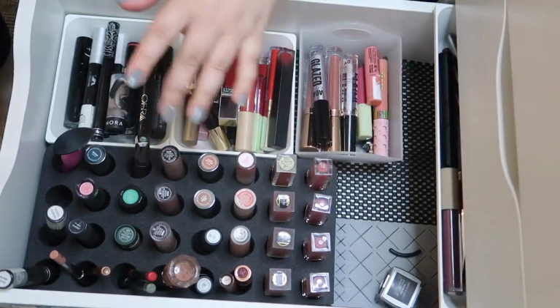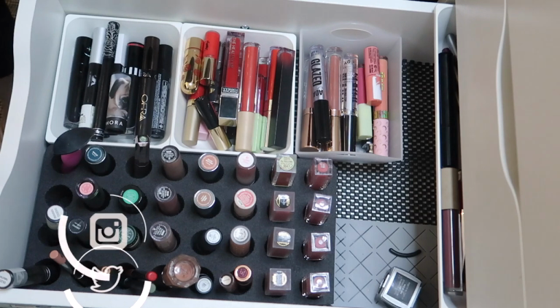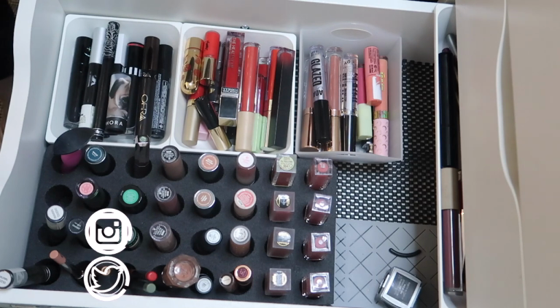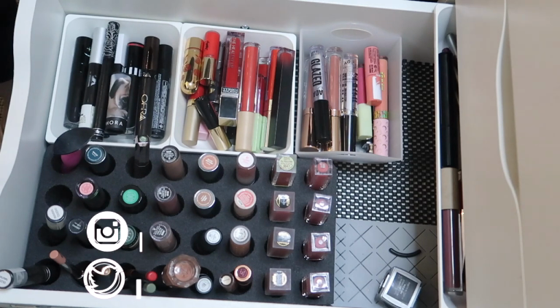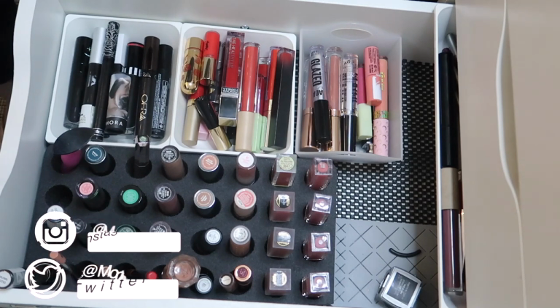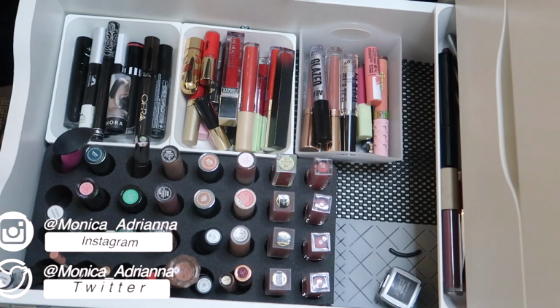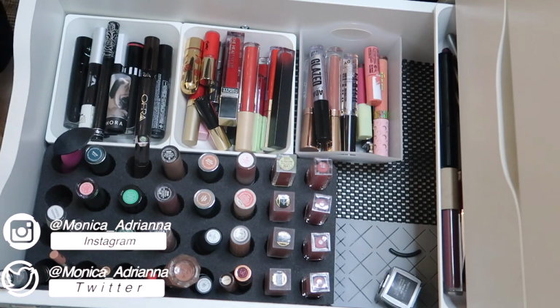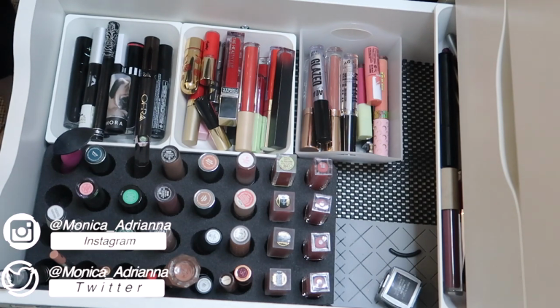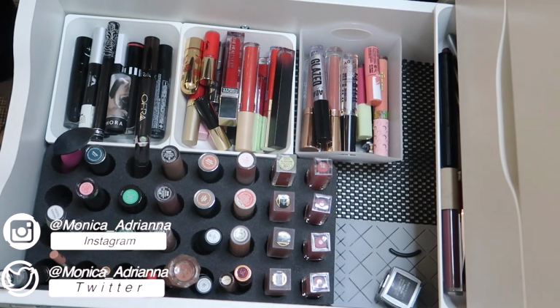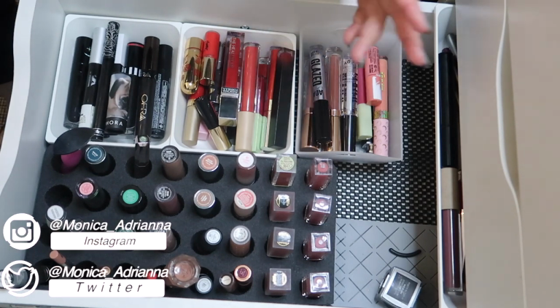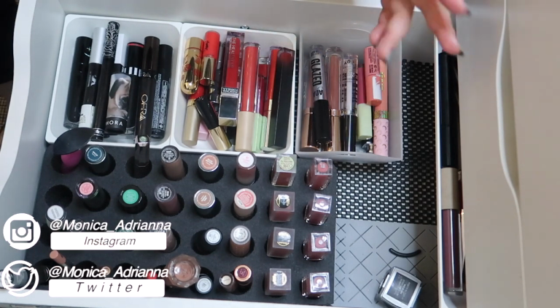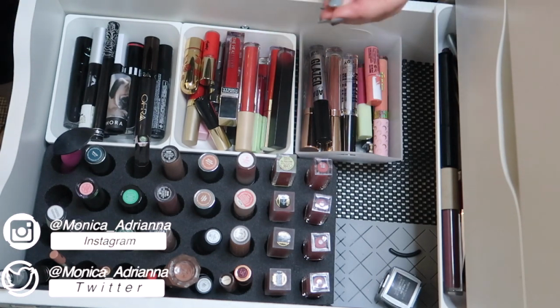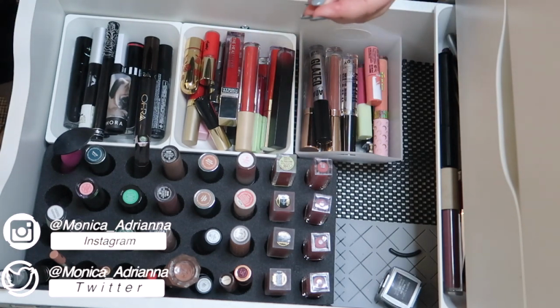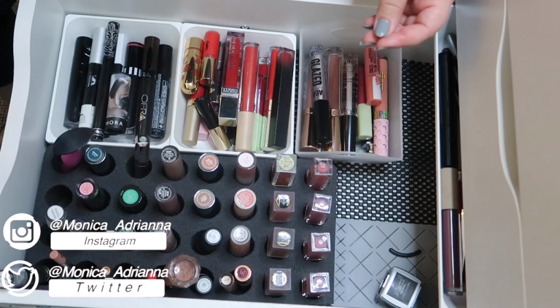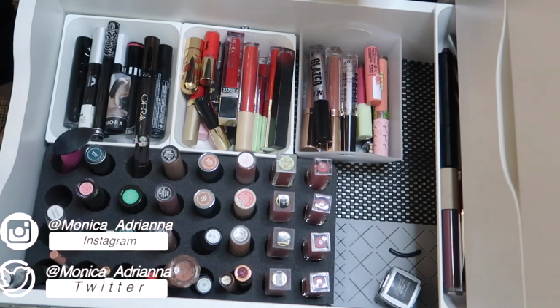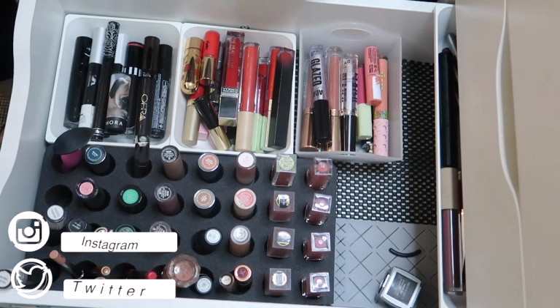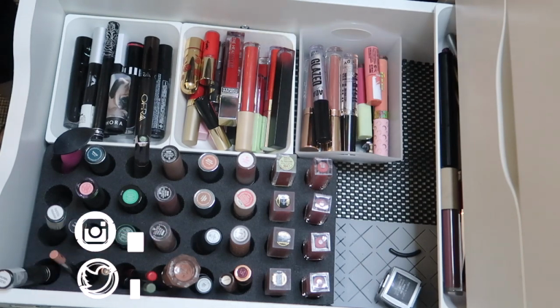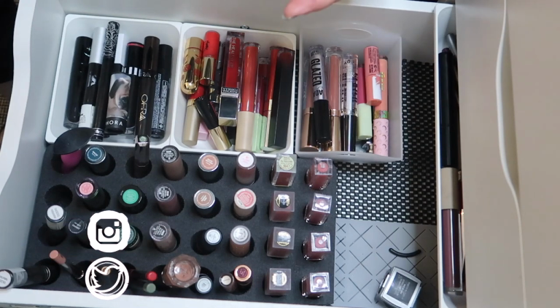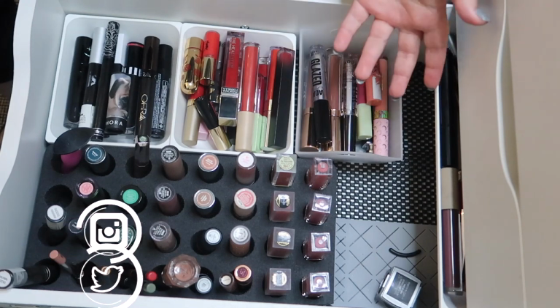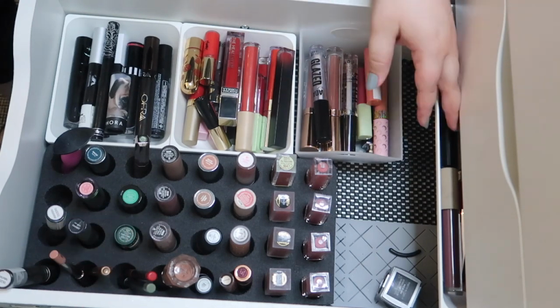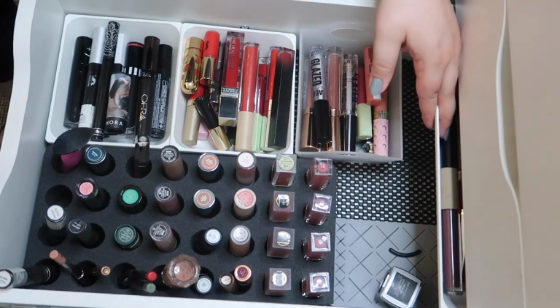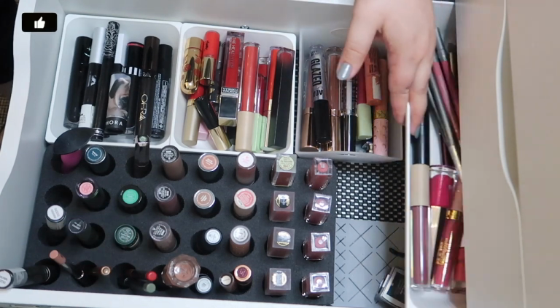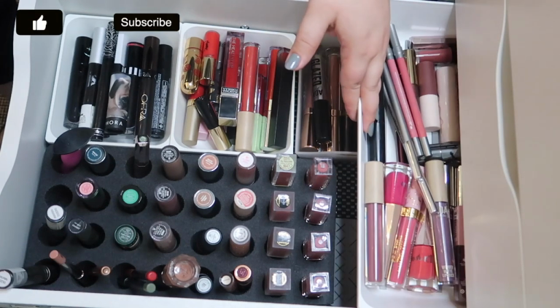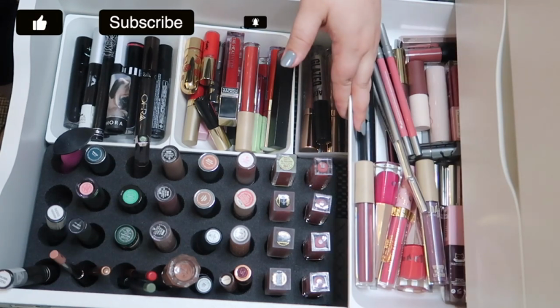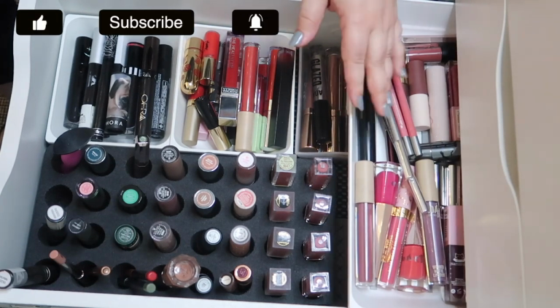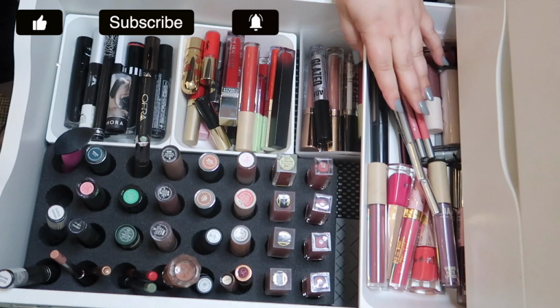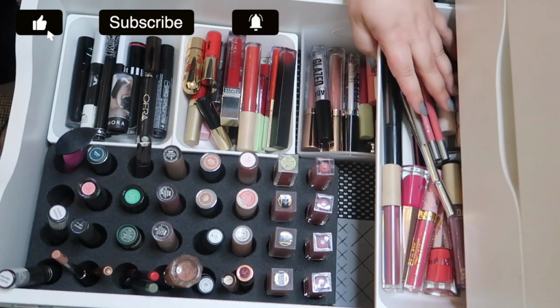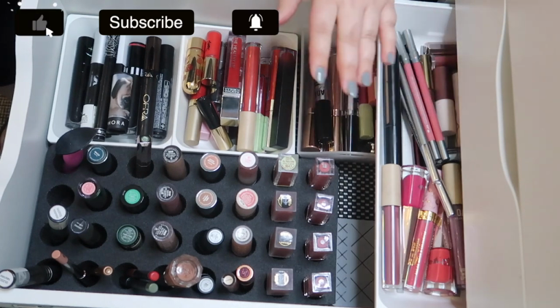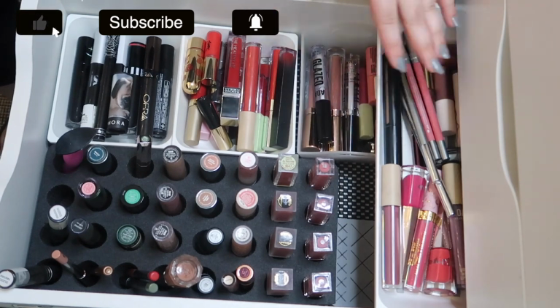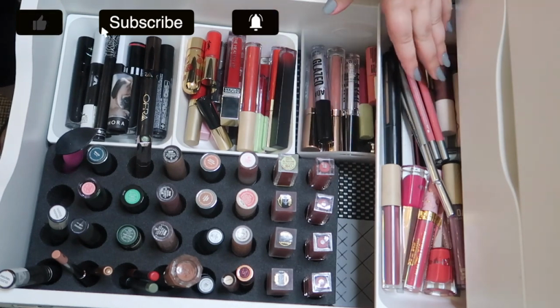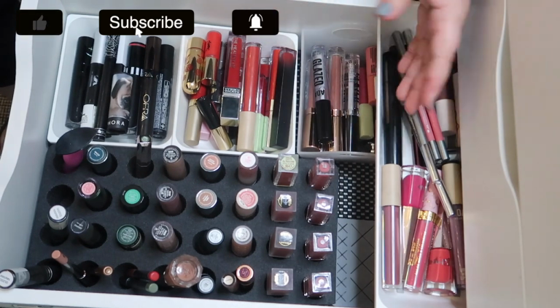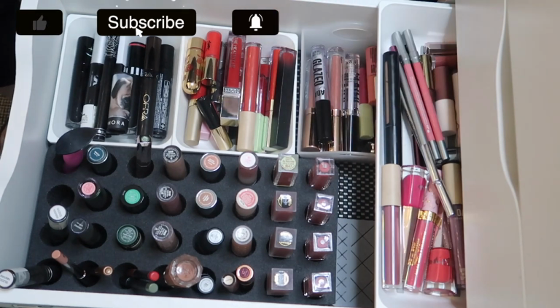Hello guys, welcome back to my channel, or if you're new, welcome! My name is Monica and today I don't think this is going to be as much of a declutter — maybe more of a collection video since I've gotten my lipstick collection to a point where I think it's really good, but we're going through my lipstick collection today.